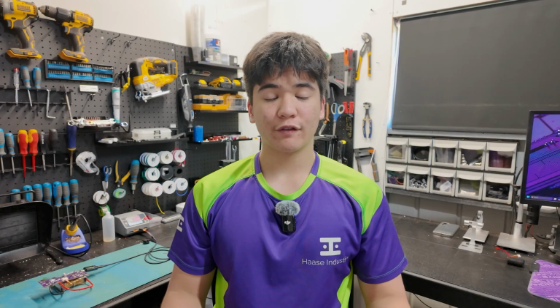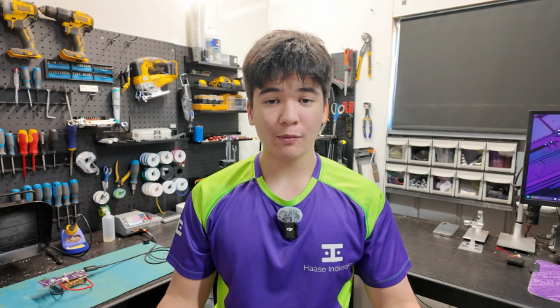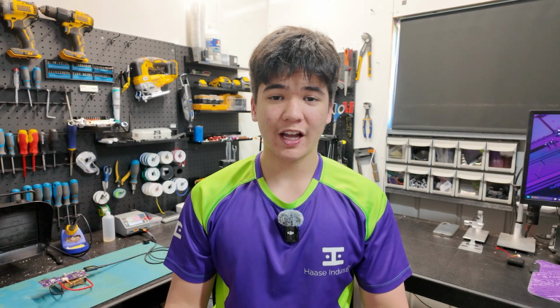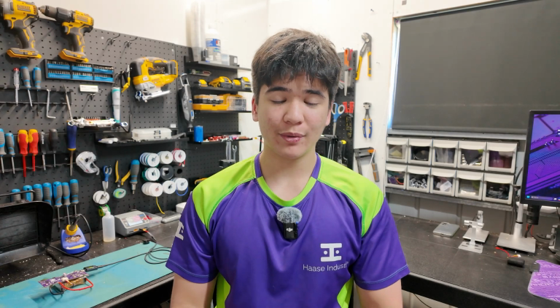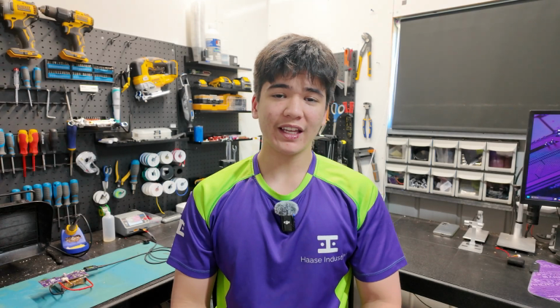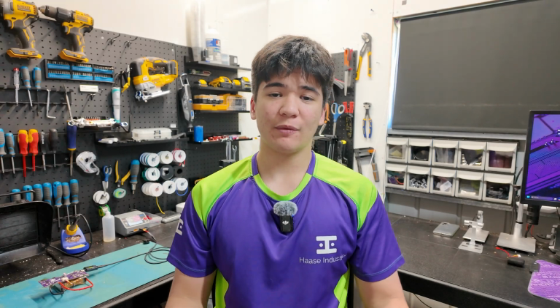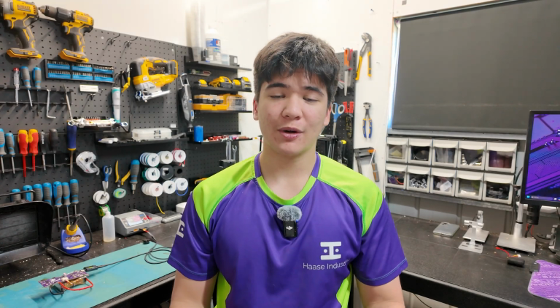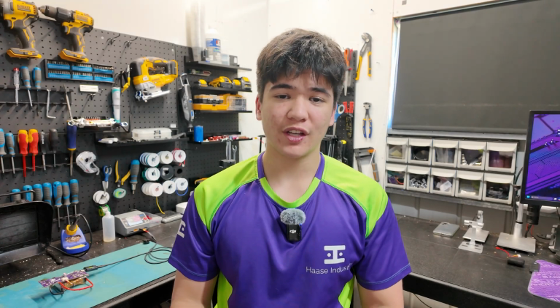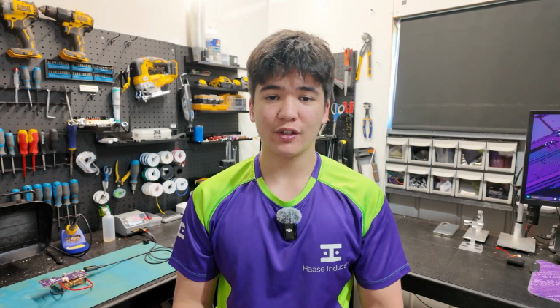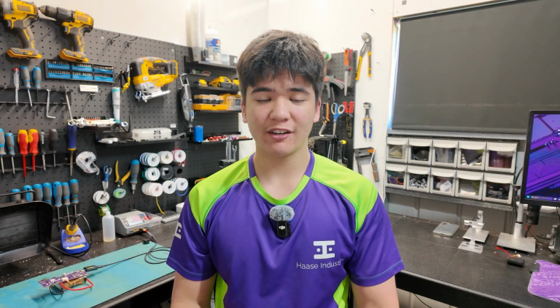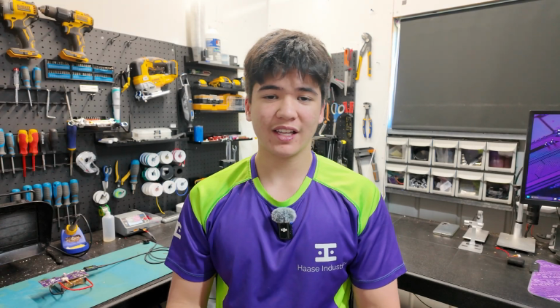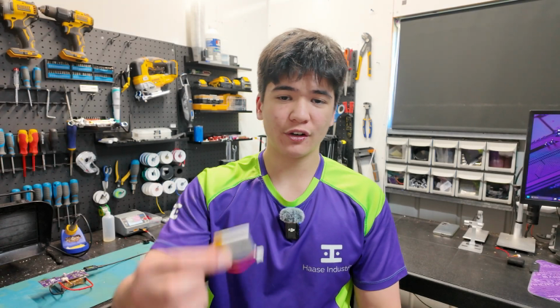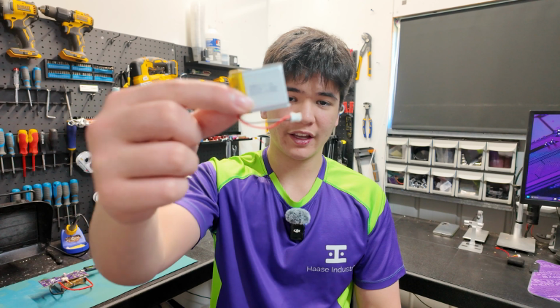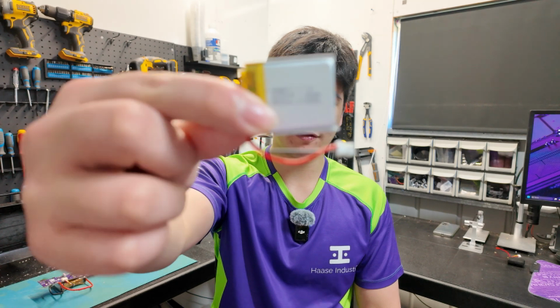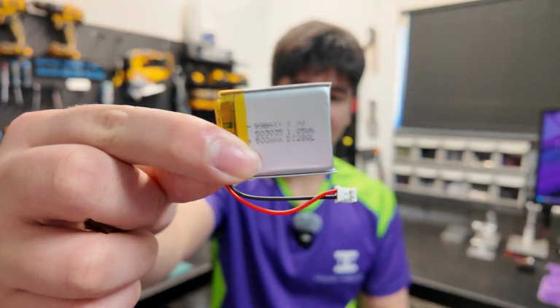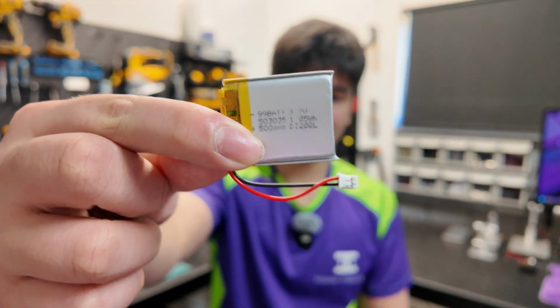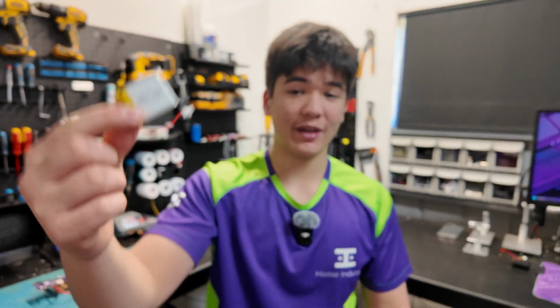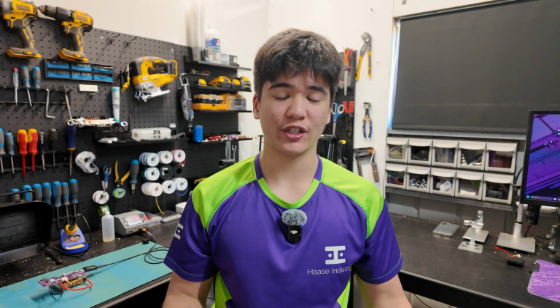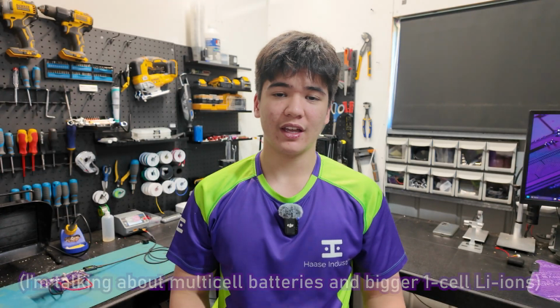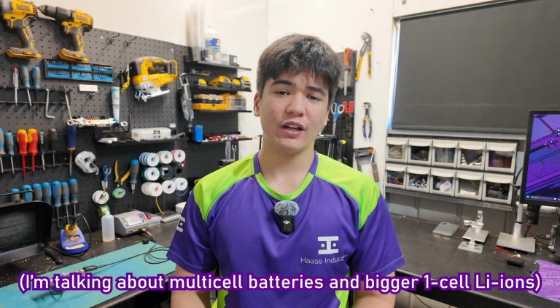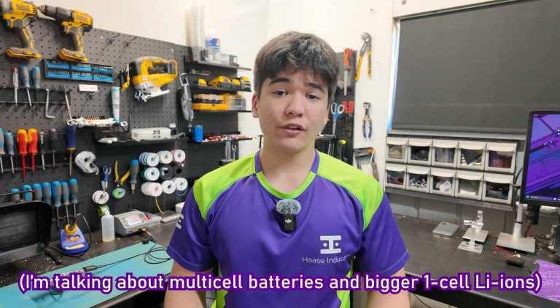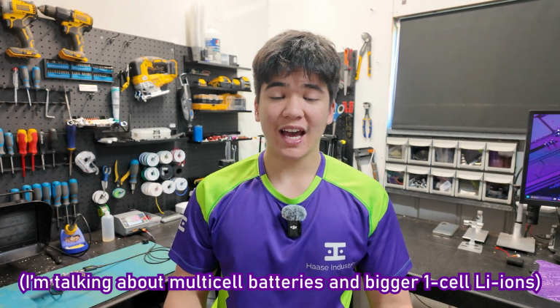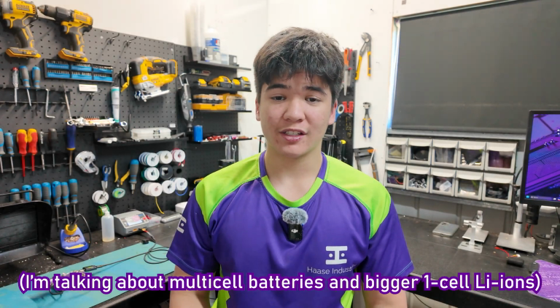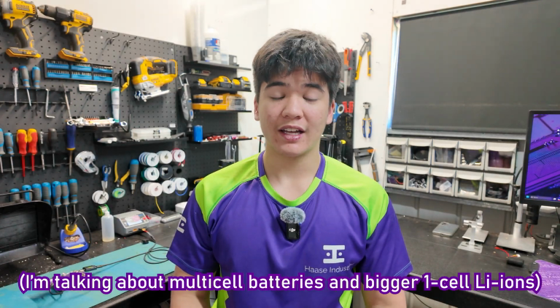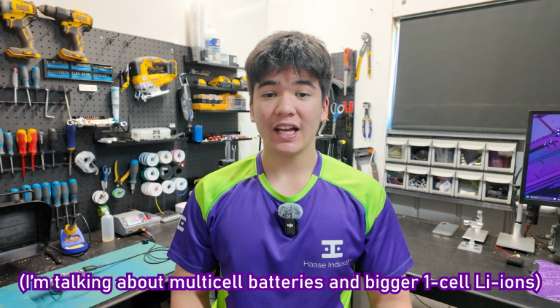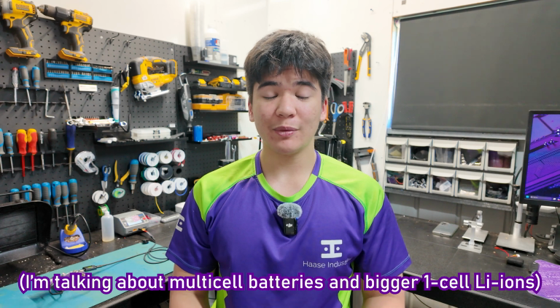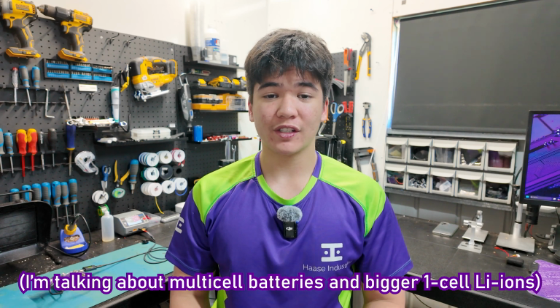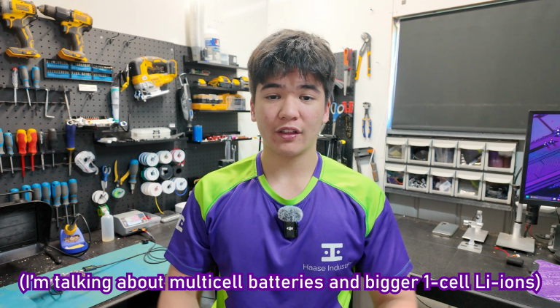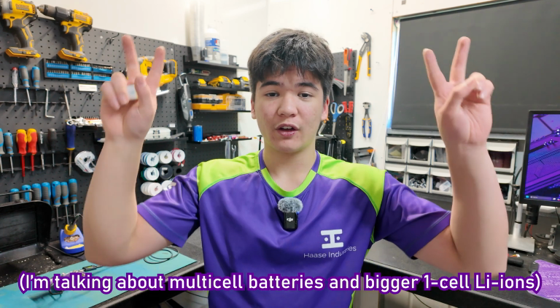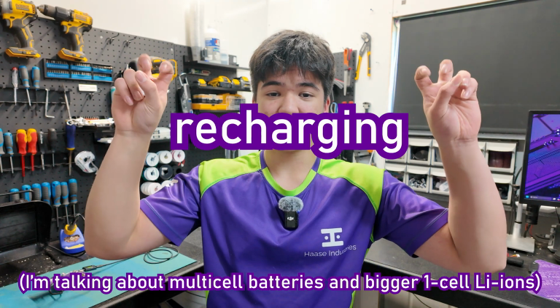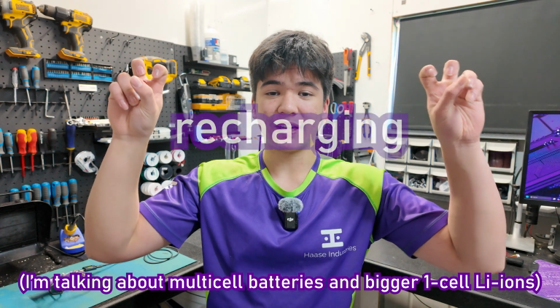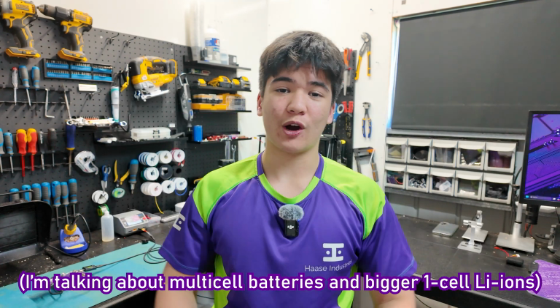For a couple months now, I've been thinking a lot about how much it sucks to use a battery that's any larger than like one of these in a maker project. And while there's many aspects to that, today we're going to be focusing on the recharging part.